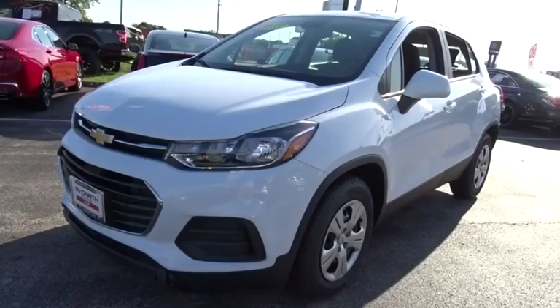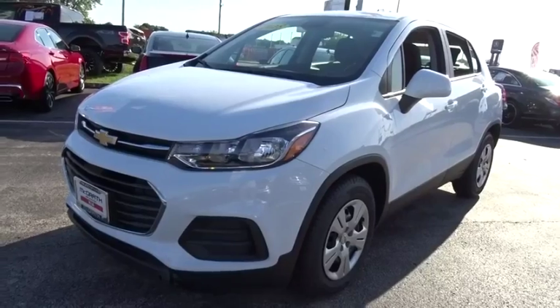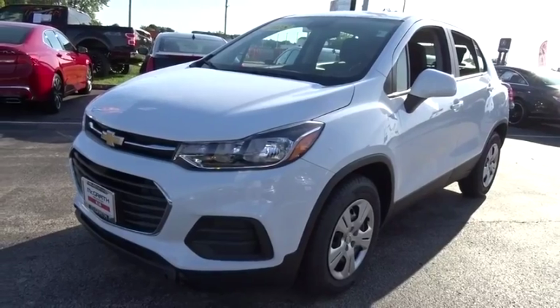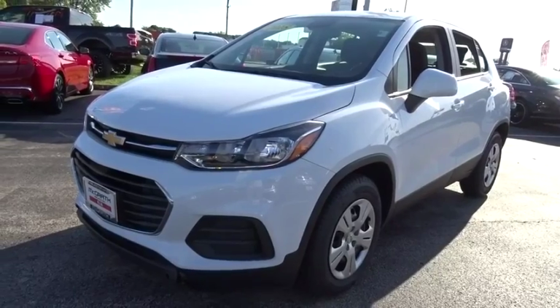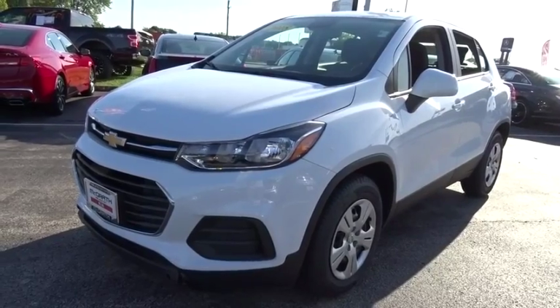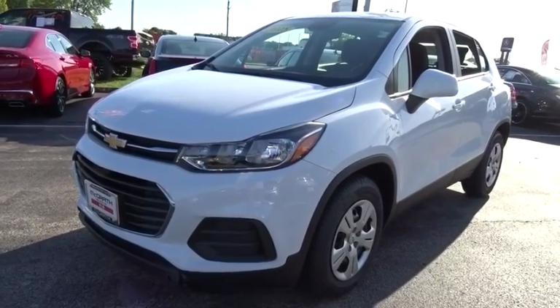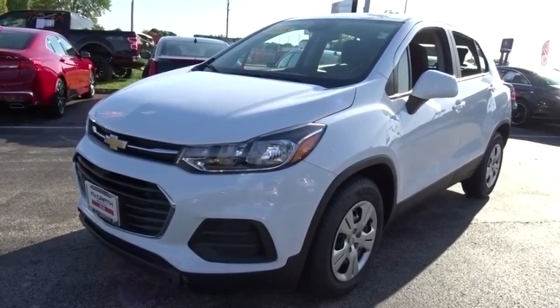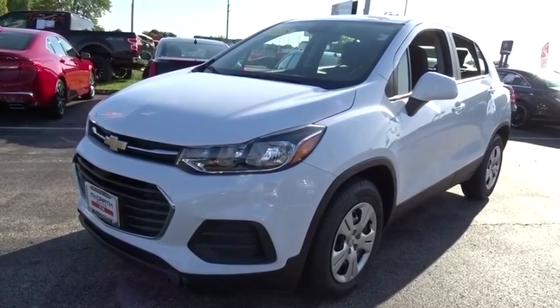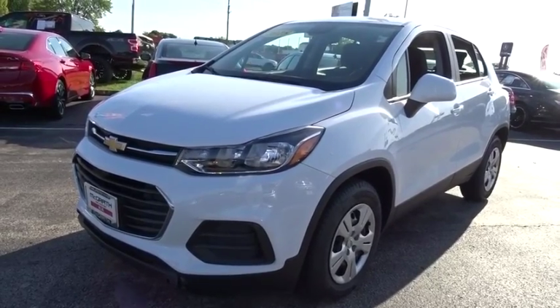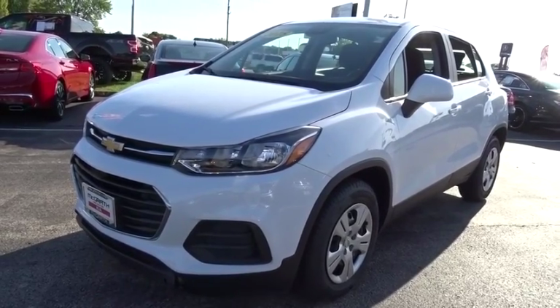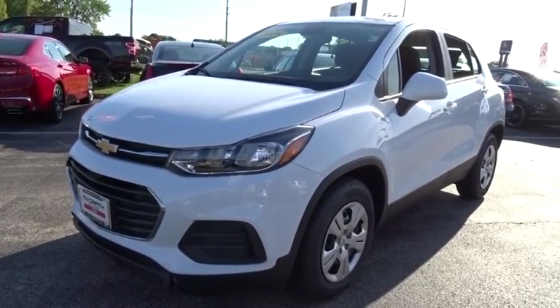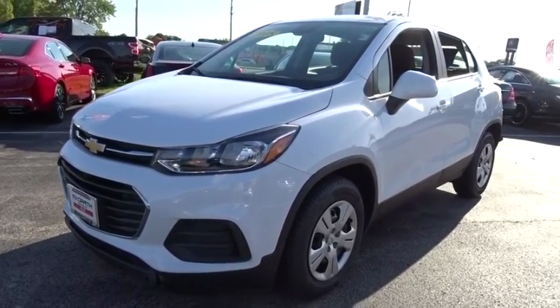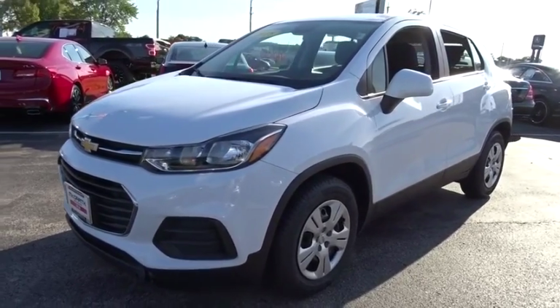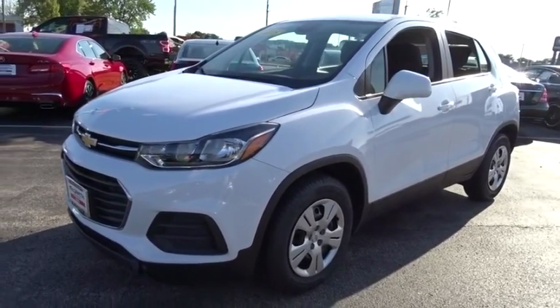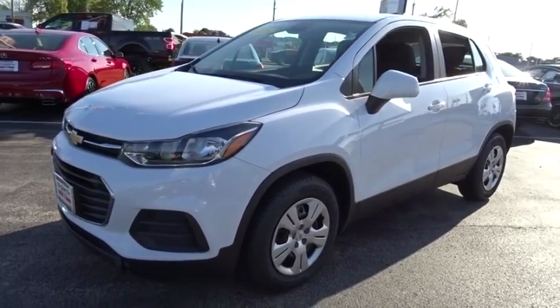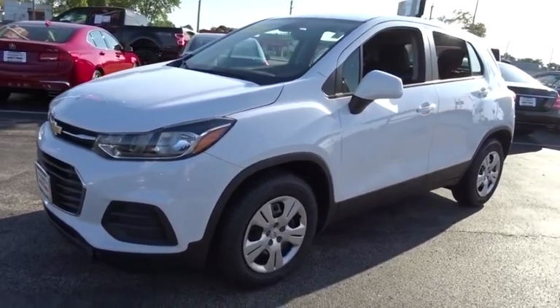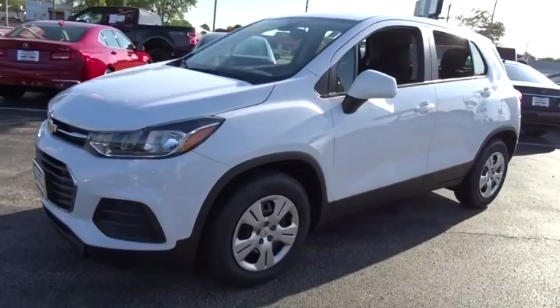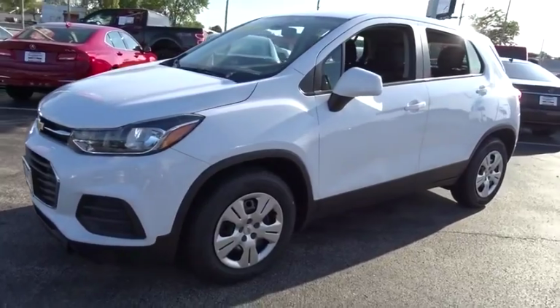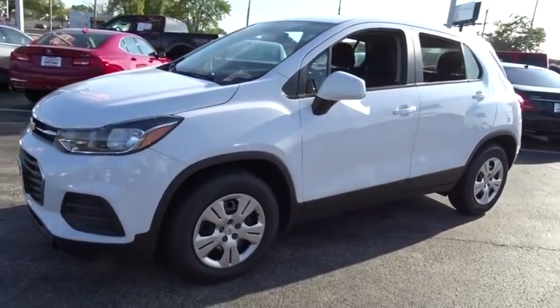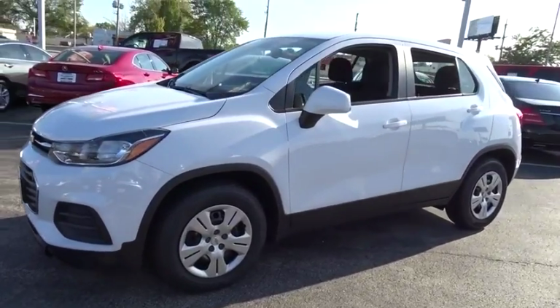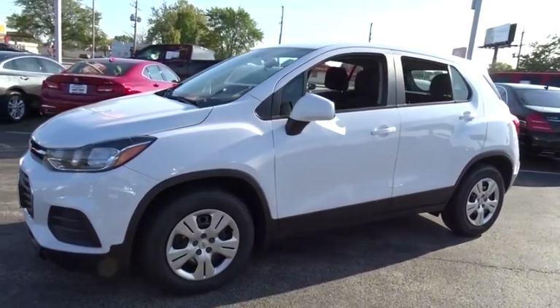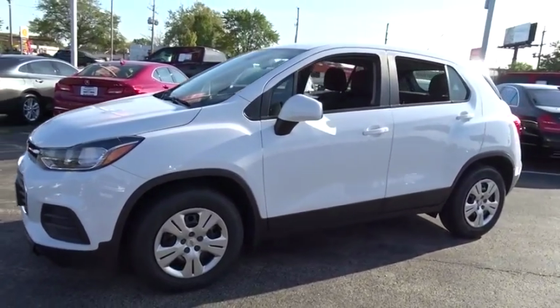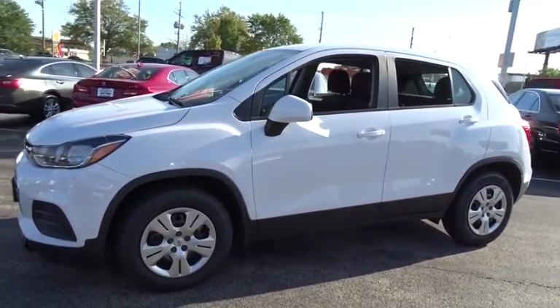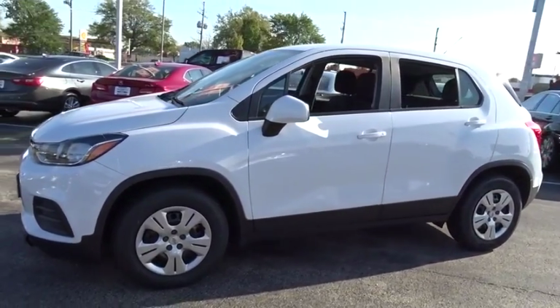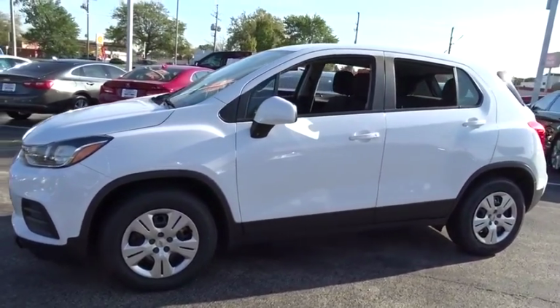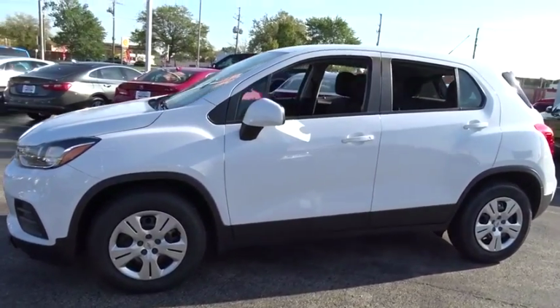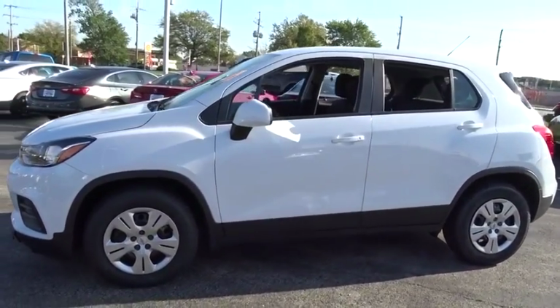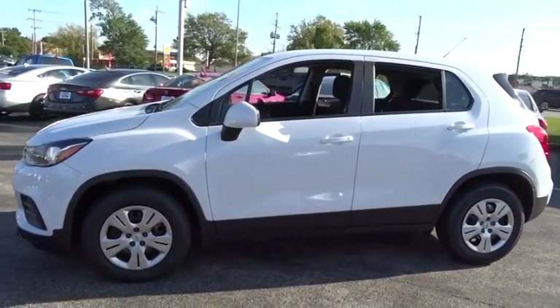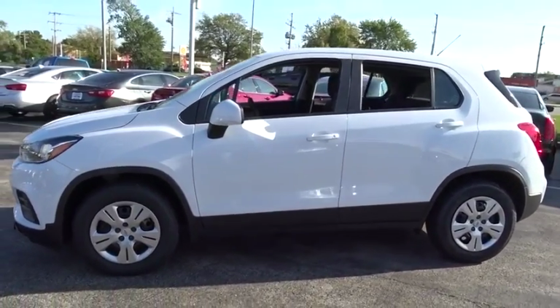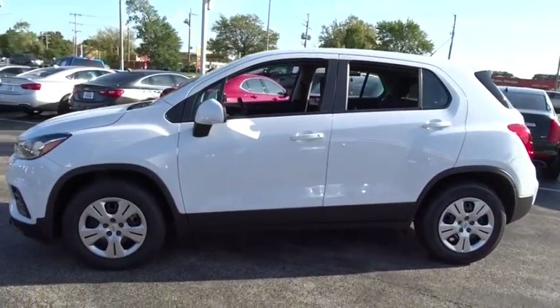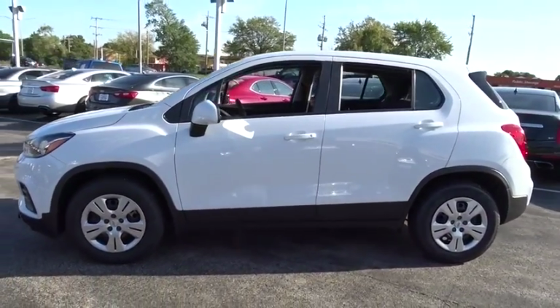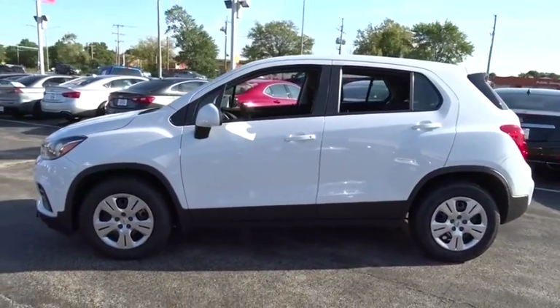You are going to love the 2018 Chevrolet Trax. The Trax is tiny on the outside, but remarkably spacious within. It comes with a clean and modern interior.